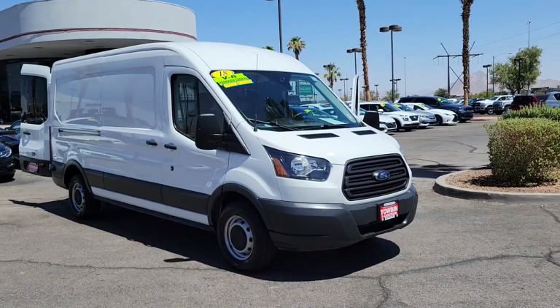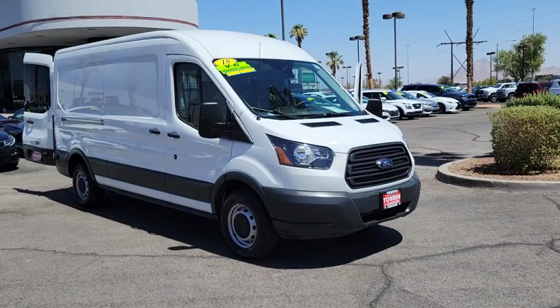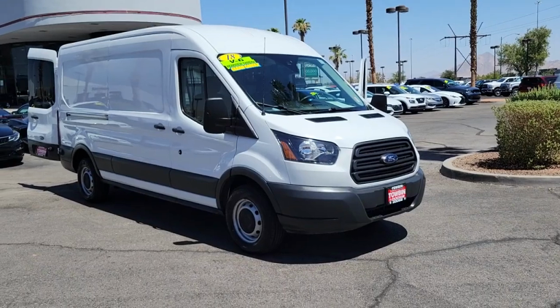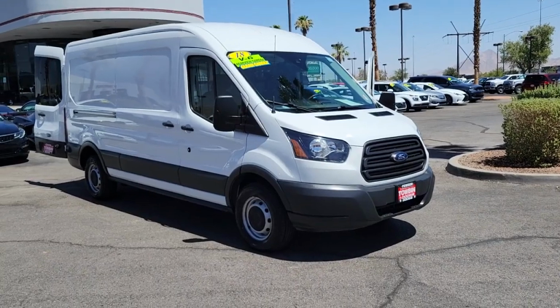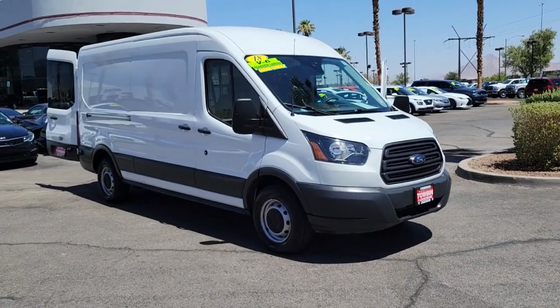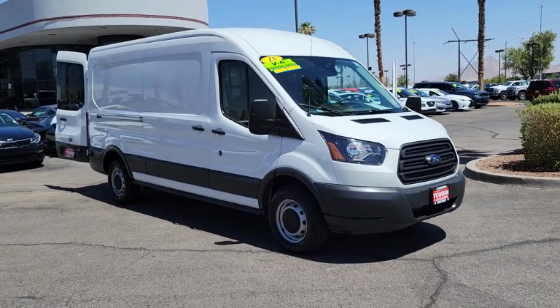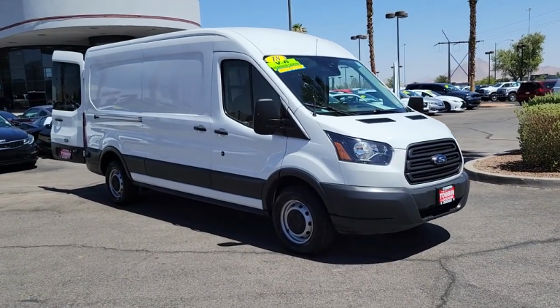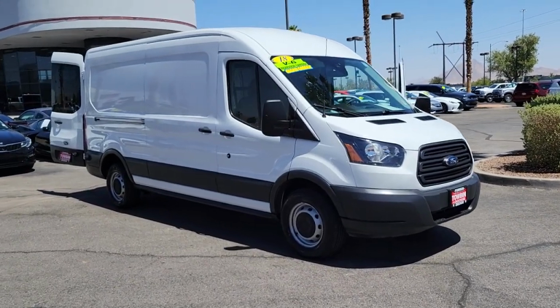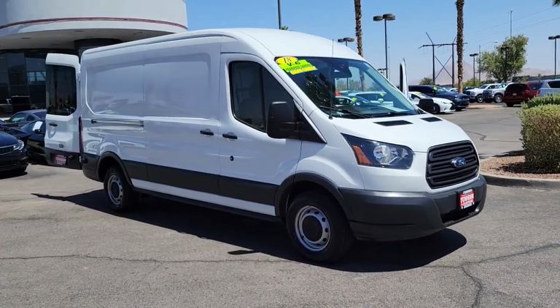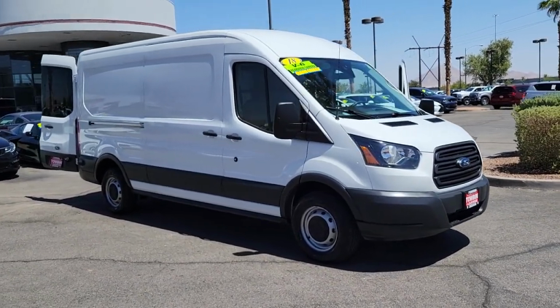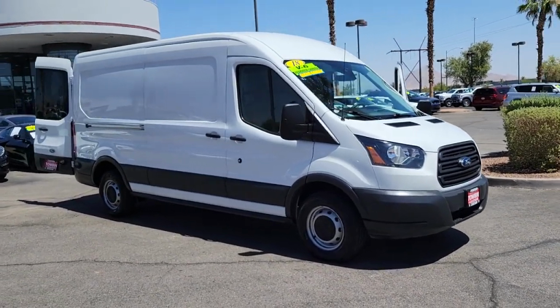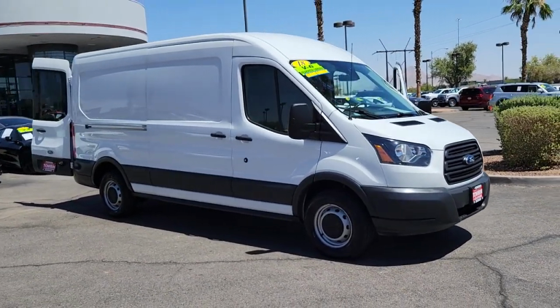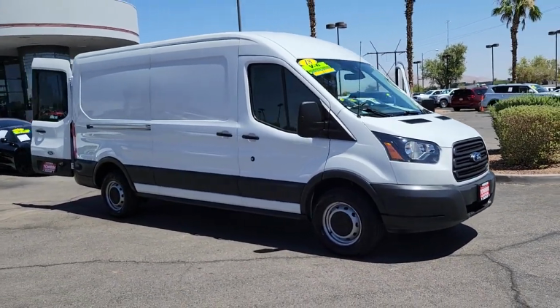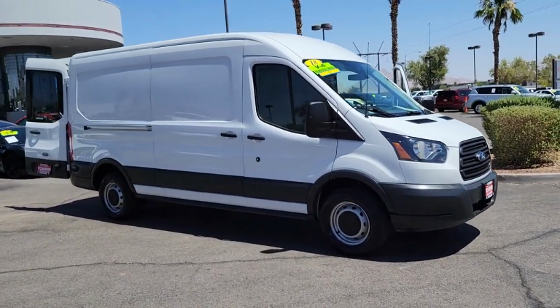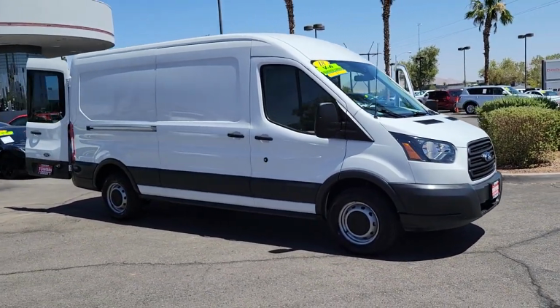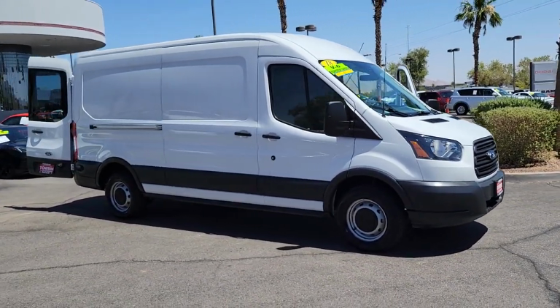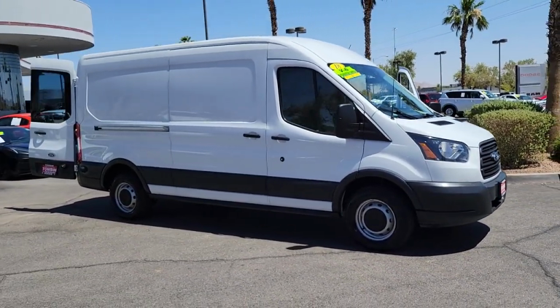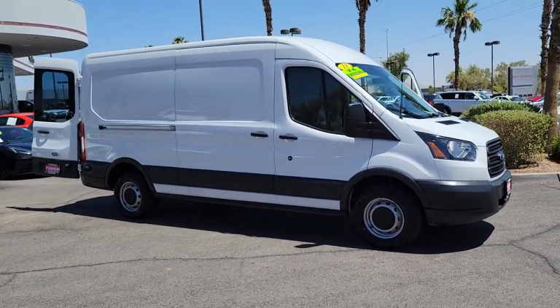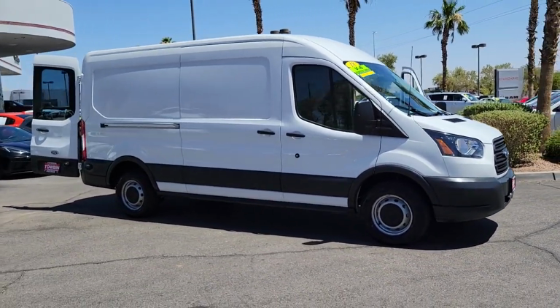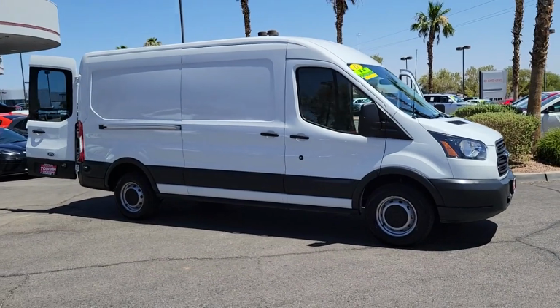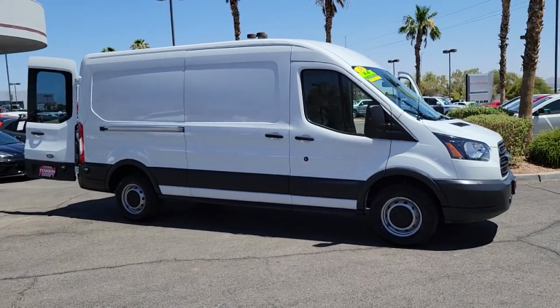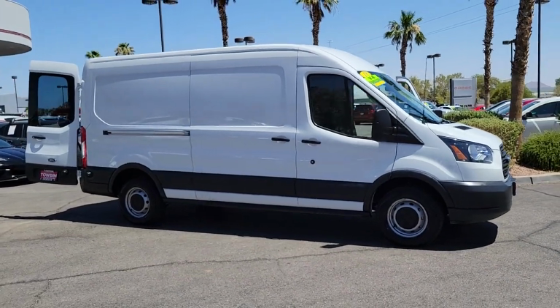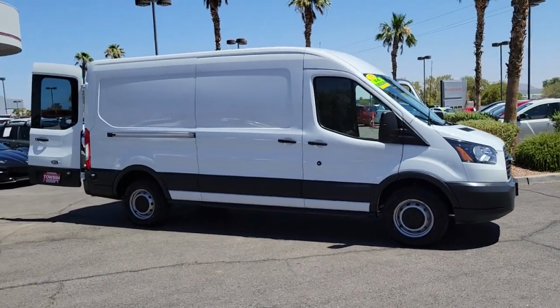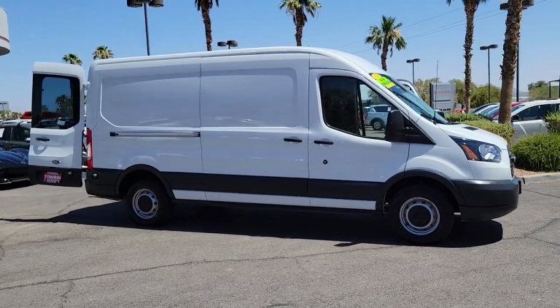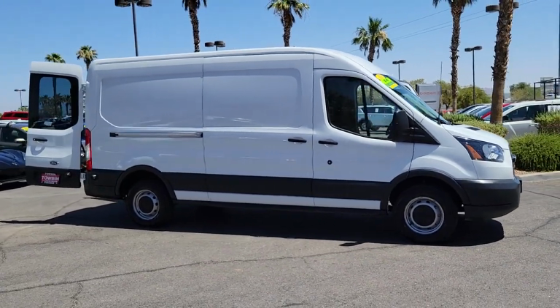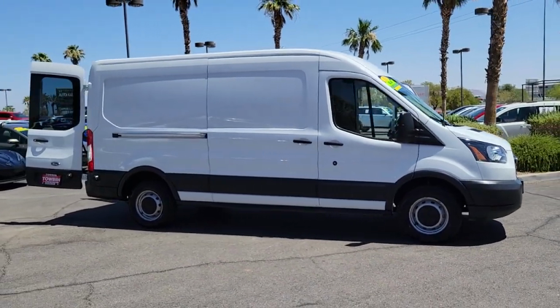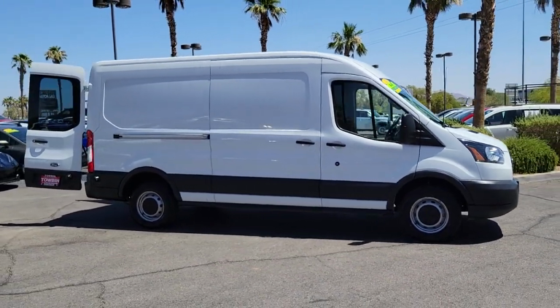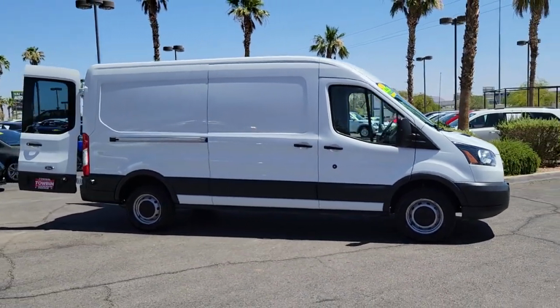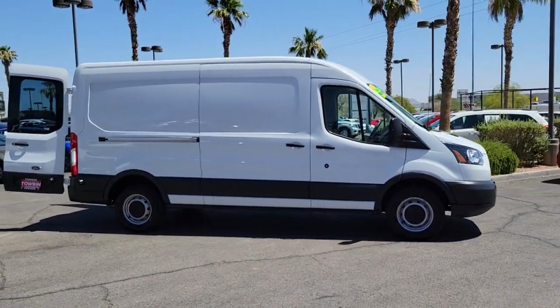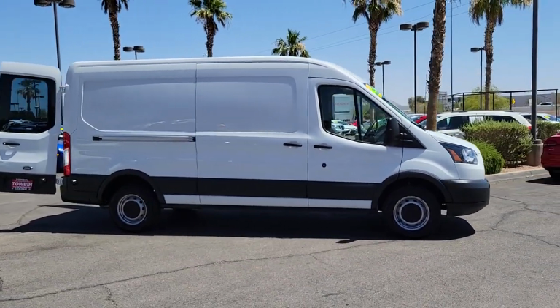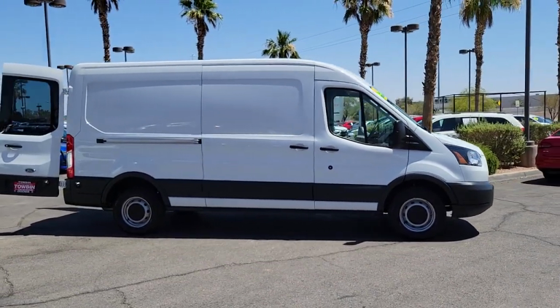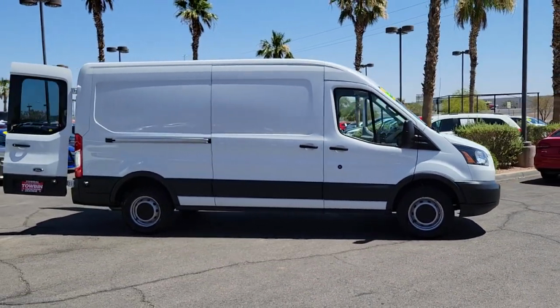Here is a wonderful 2018 Ford Transit. This vehicle still has fewer than 35,000 miles on the clock, so it won't last long.